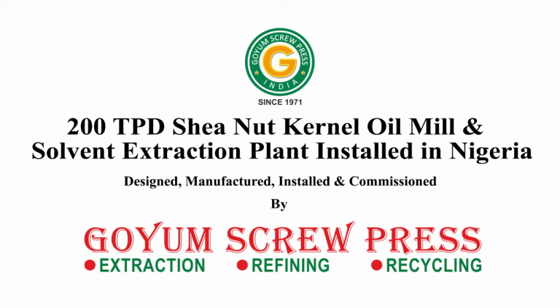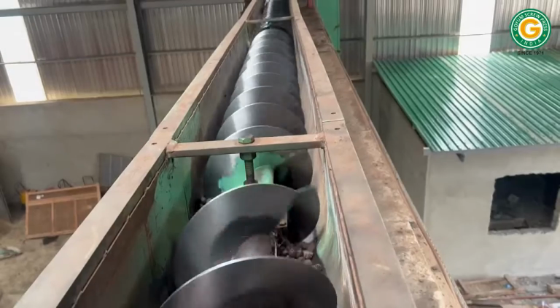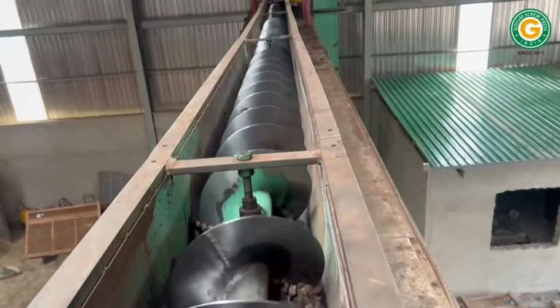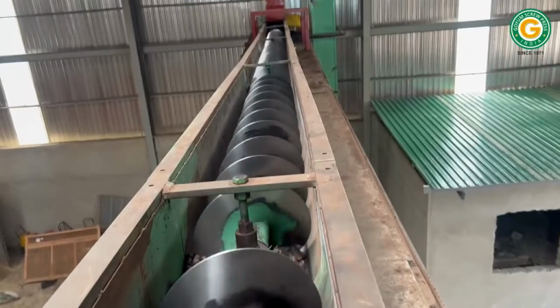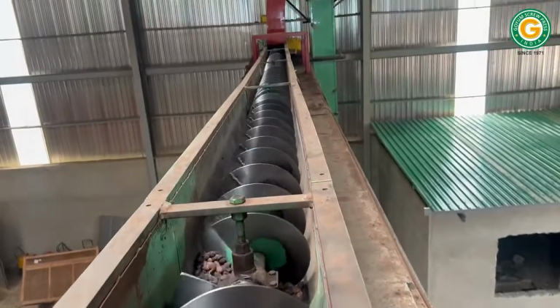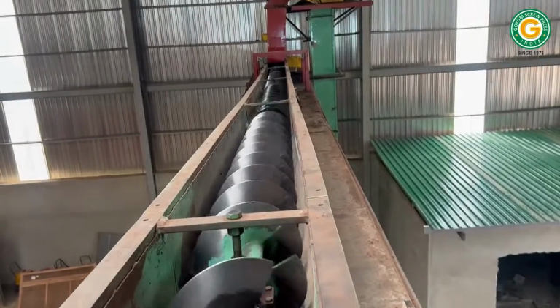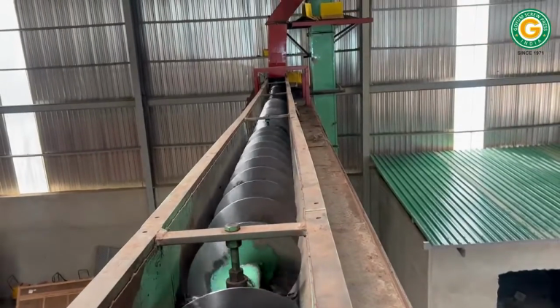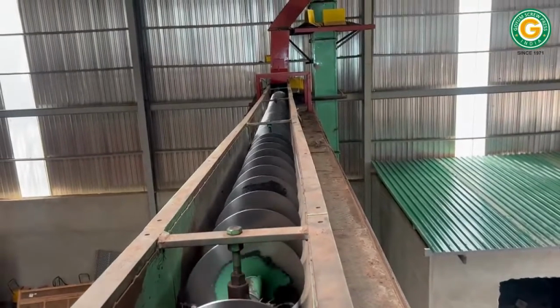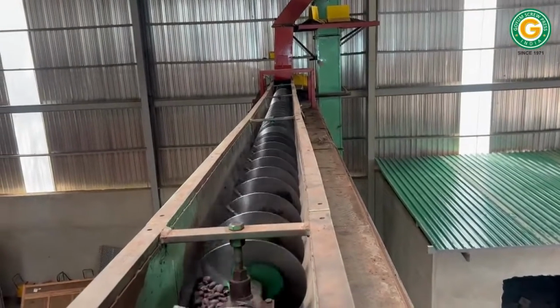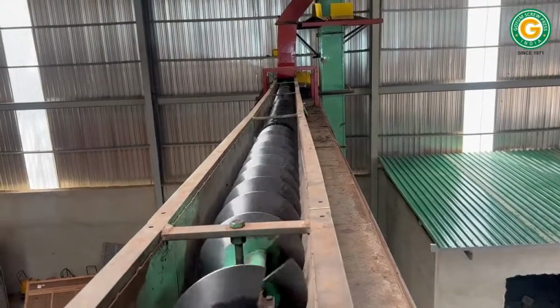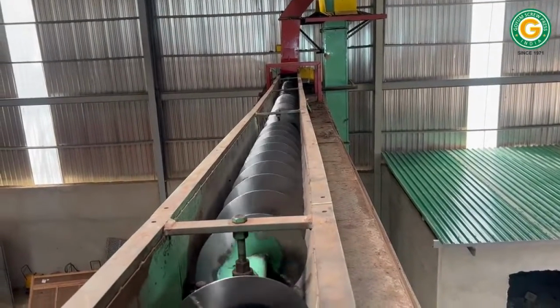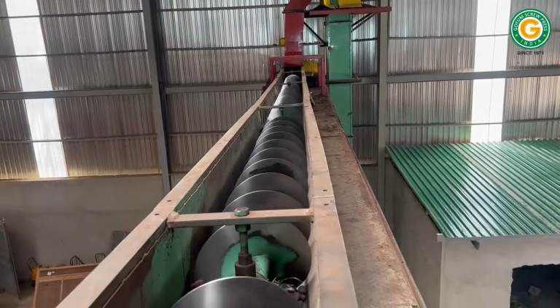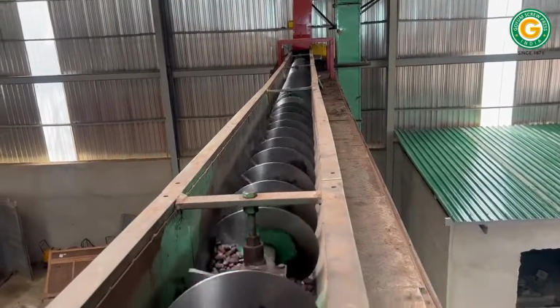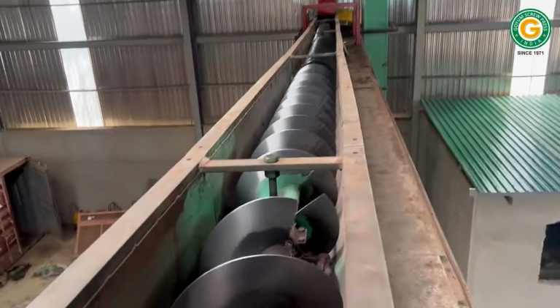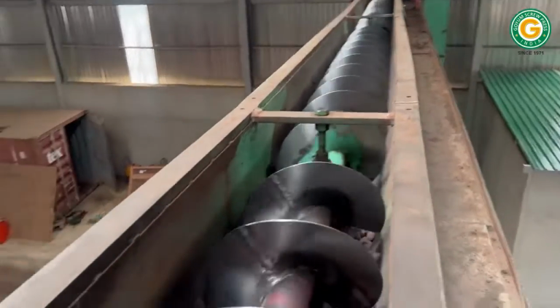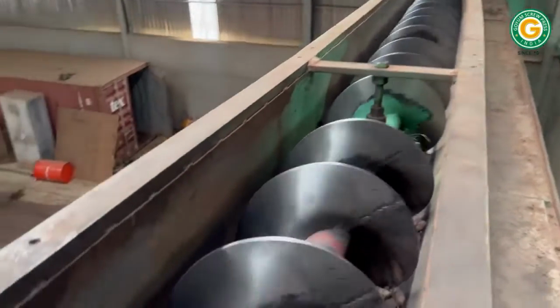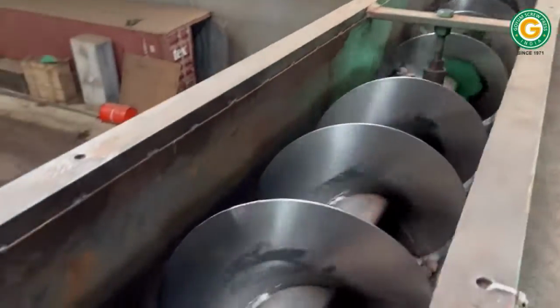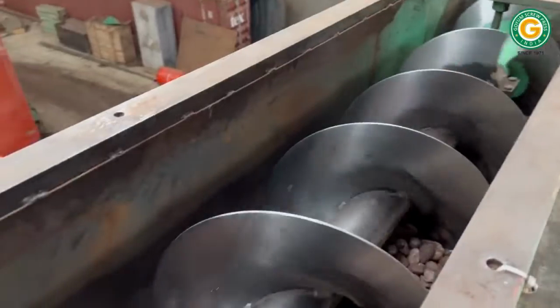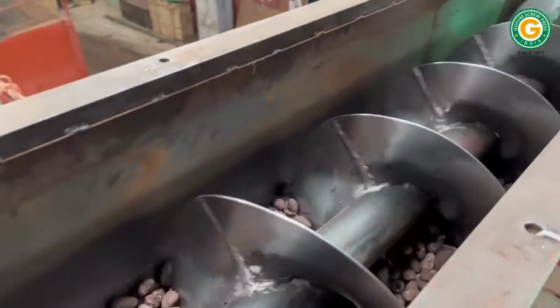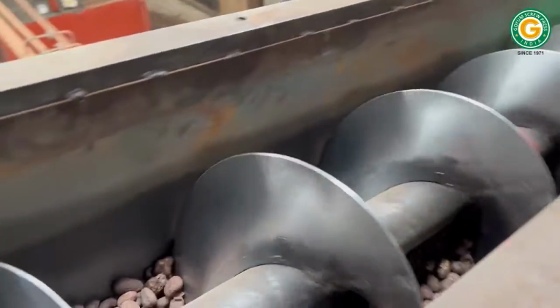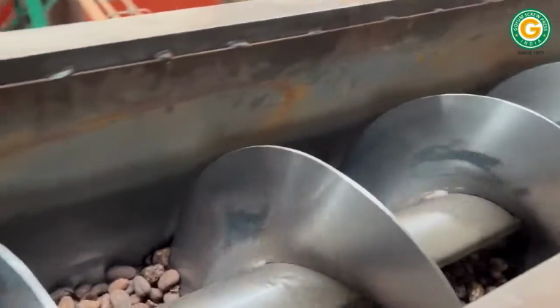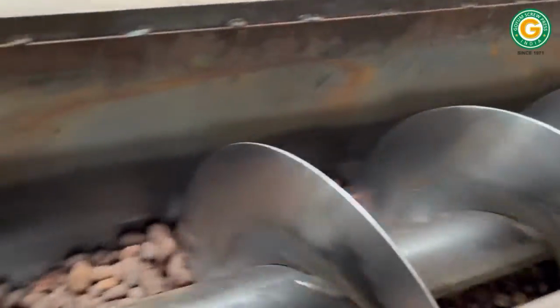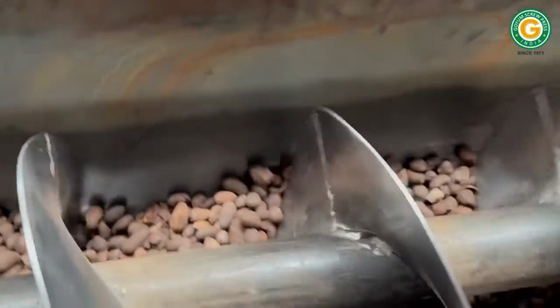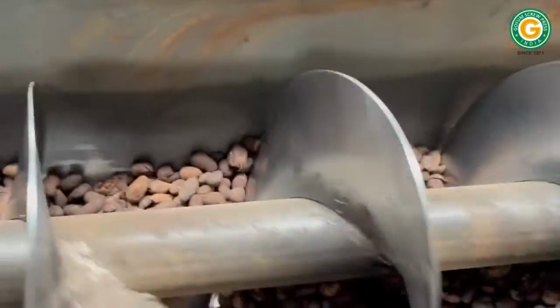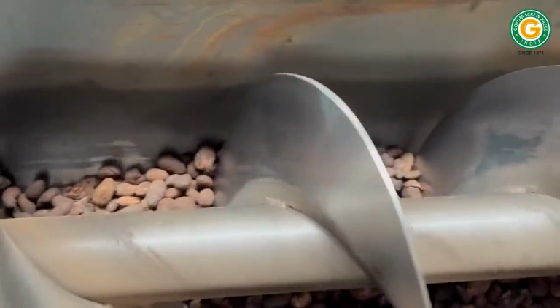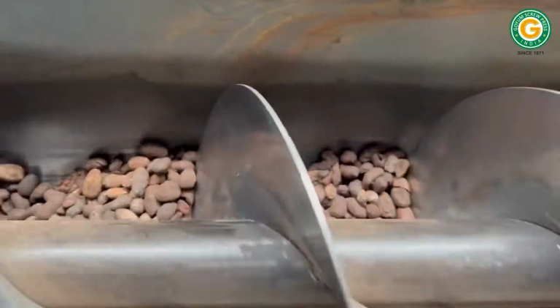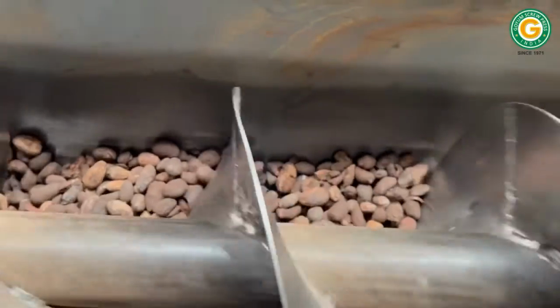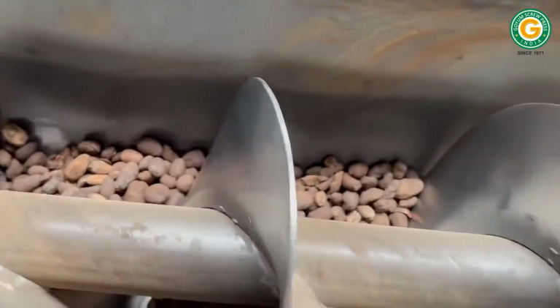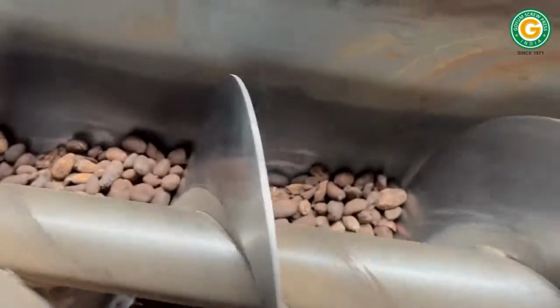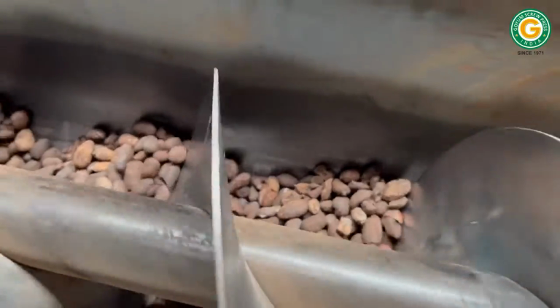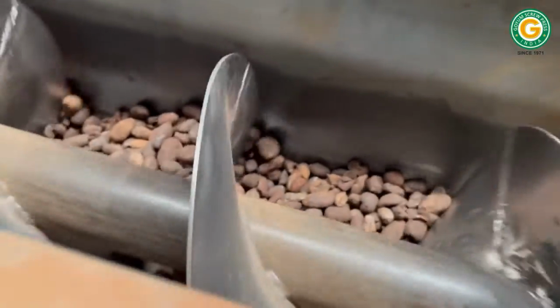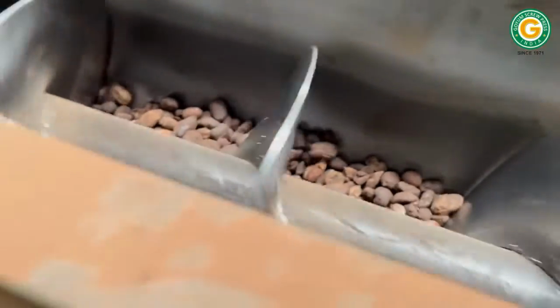The first section is the mechanical pre-pressing unit. Here, the shea nut kernels enter the rotary magnet to remove any metallic impurities from the feed materials before they enter the plant.